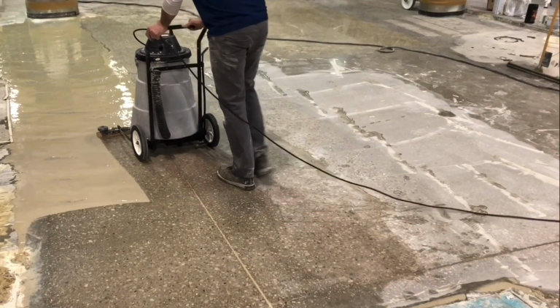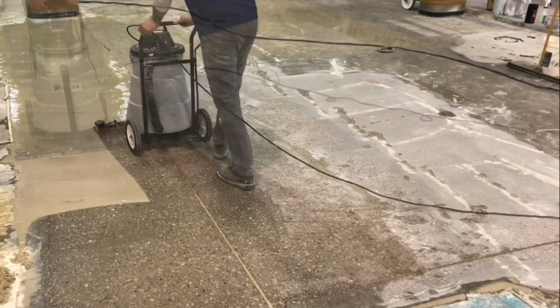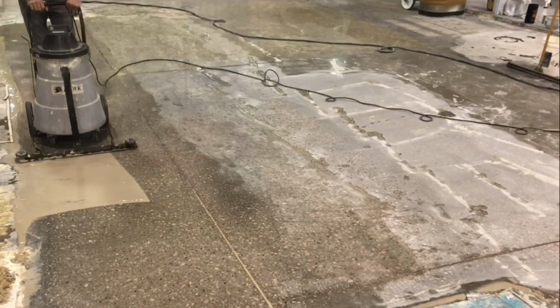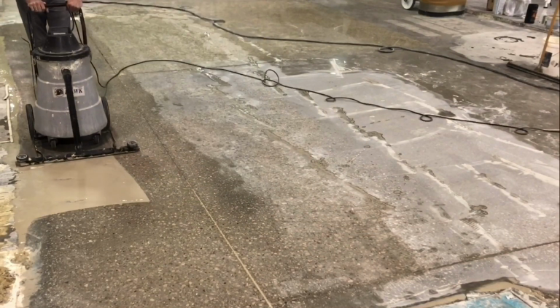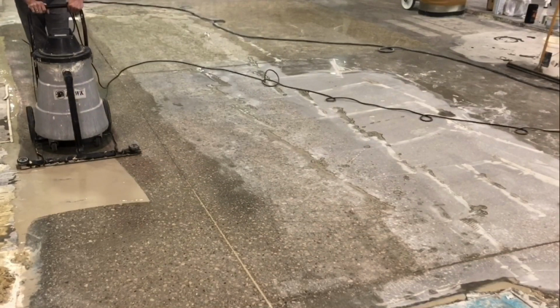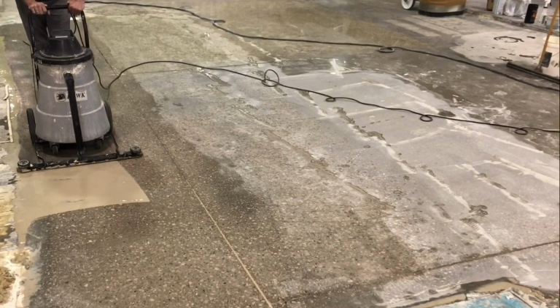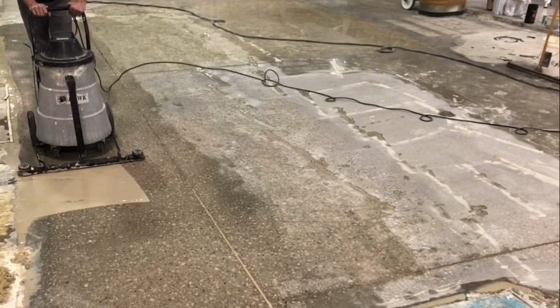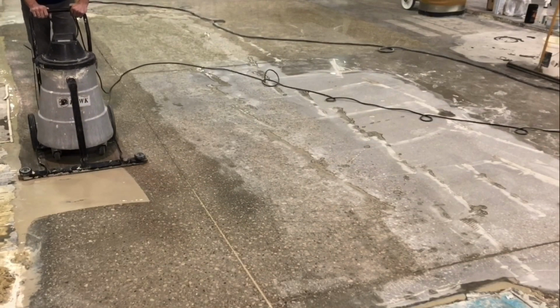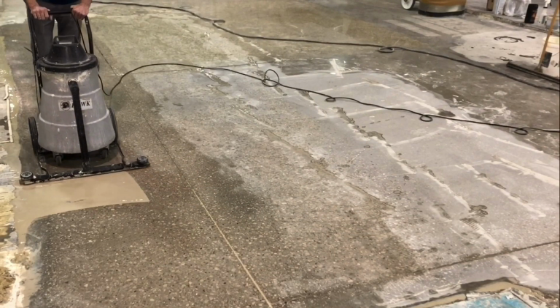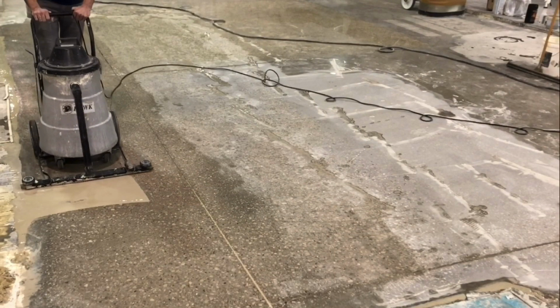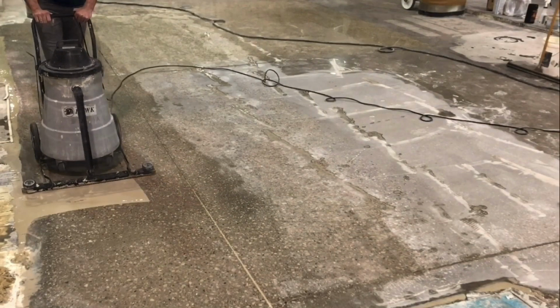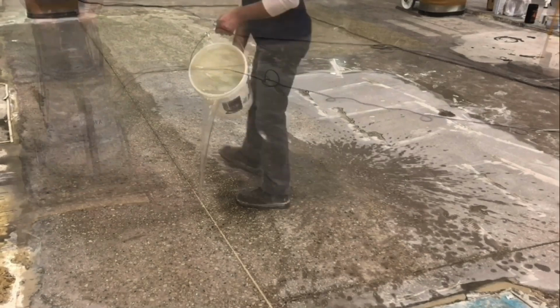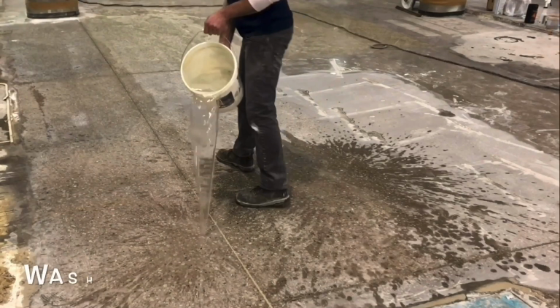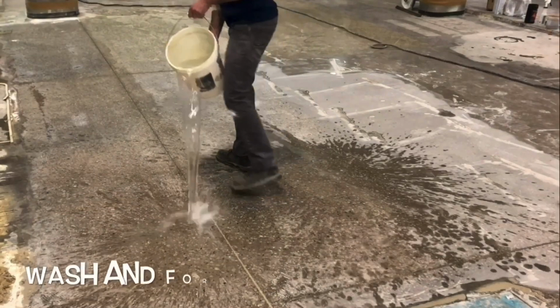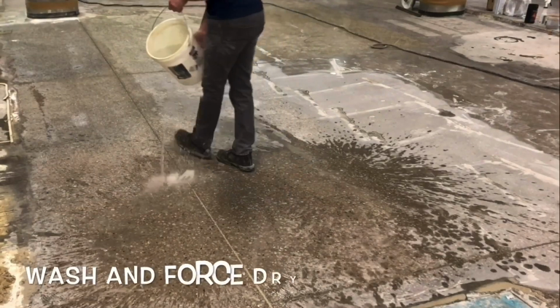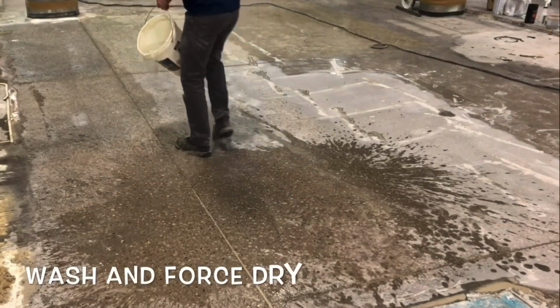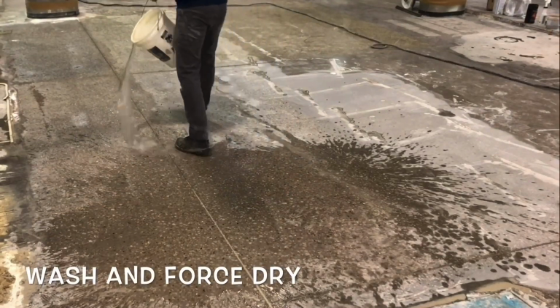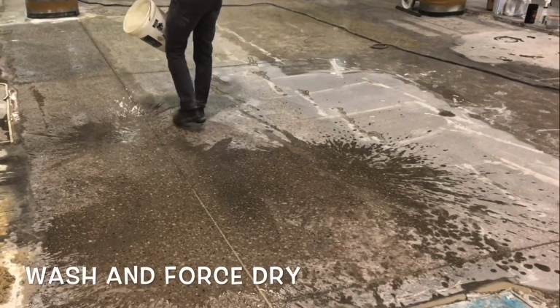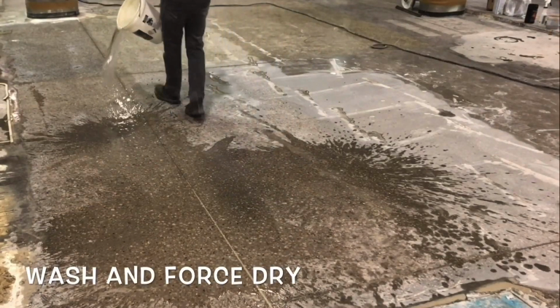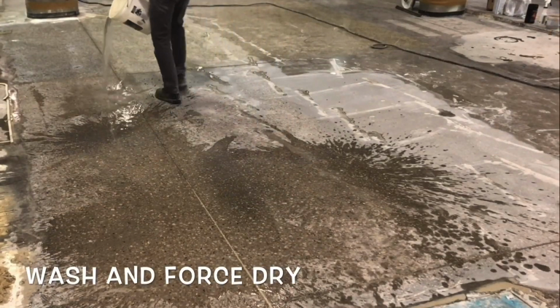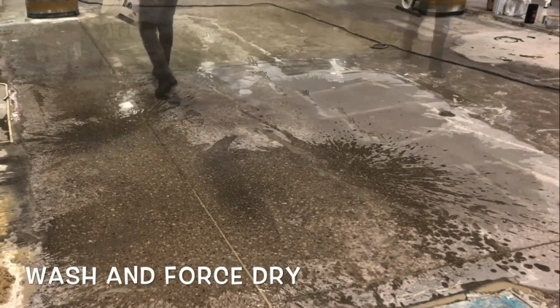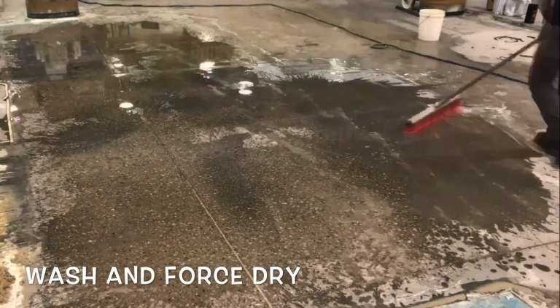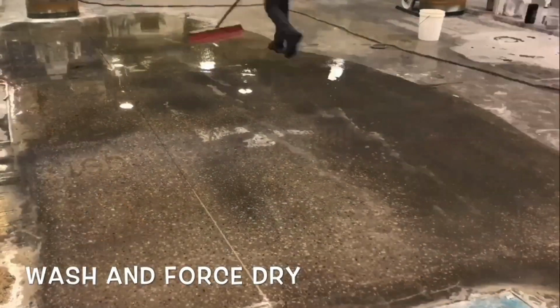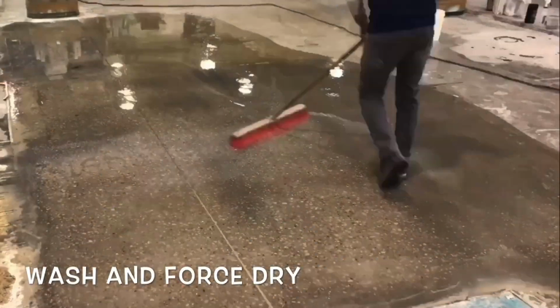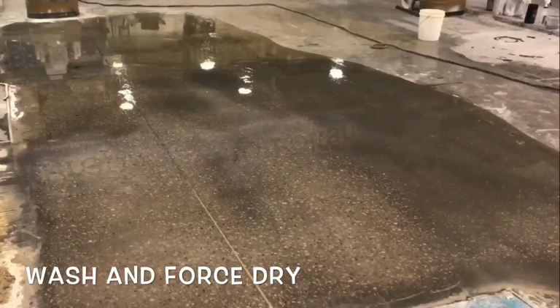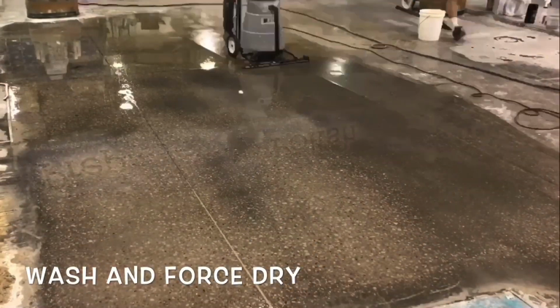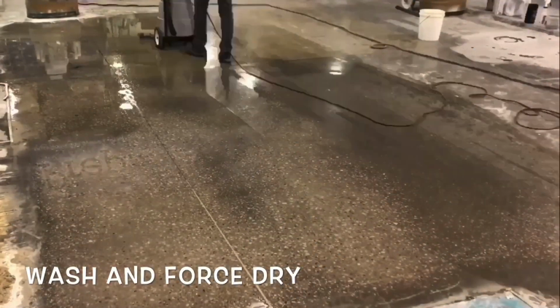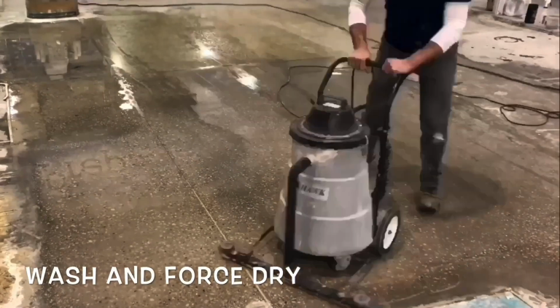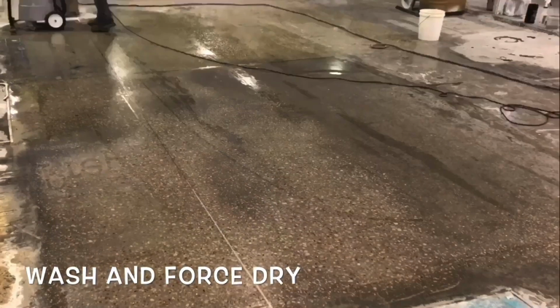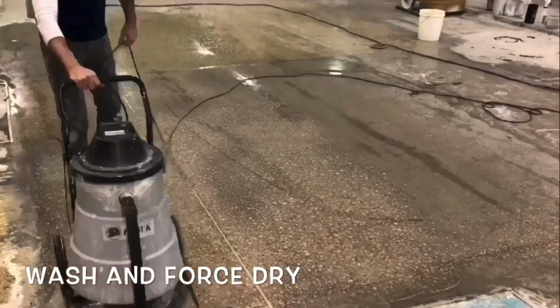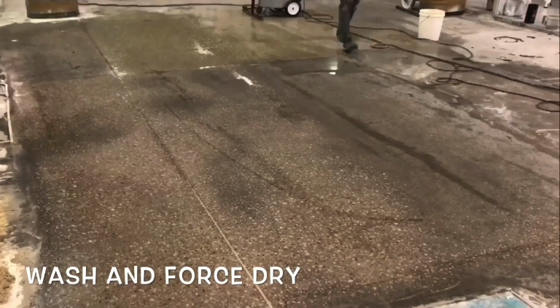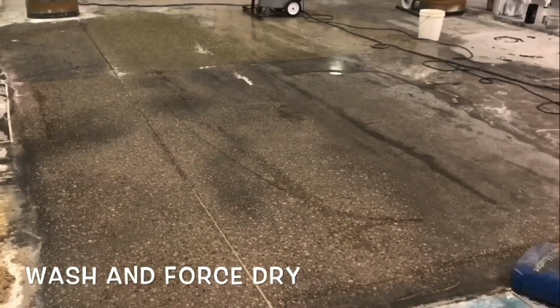Similar to refinishing wood, the second step repeats the same process as the initial grind, only replacing the diamonds with a finer grit, which should remove any scratches that may have been created in the initial grind.